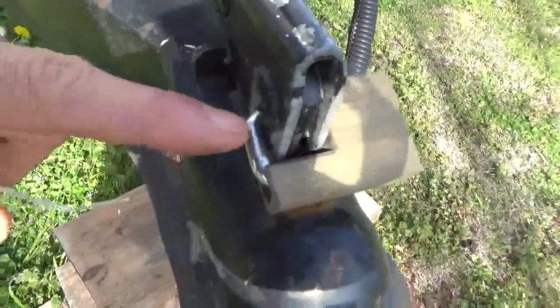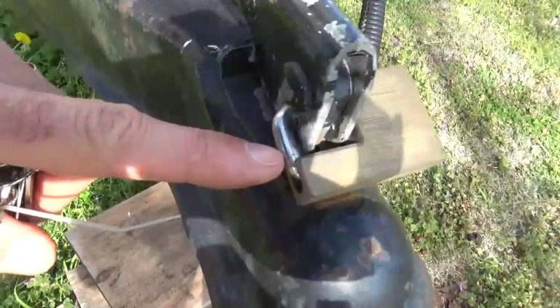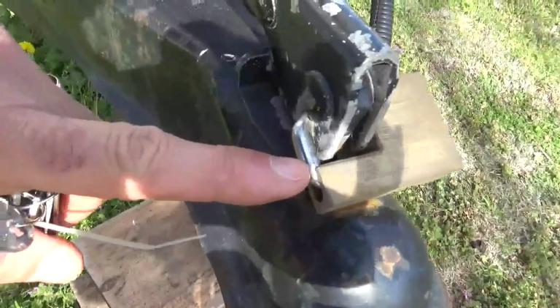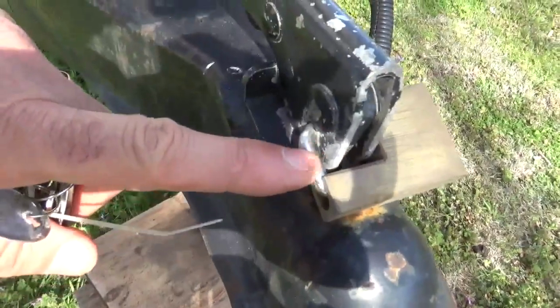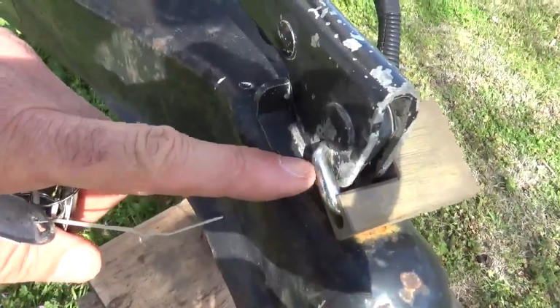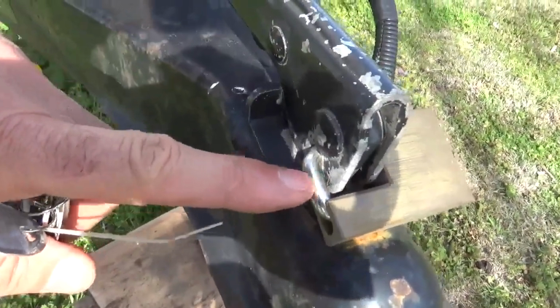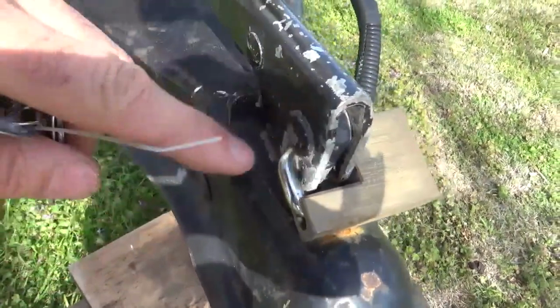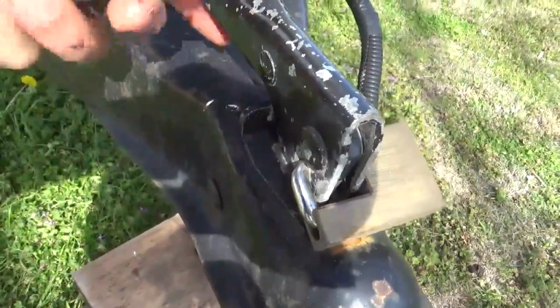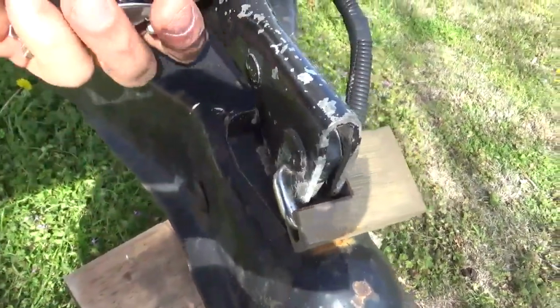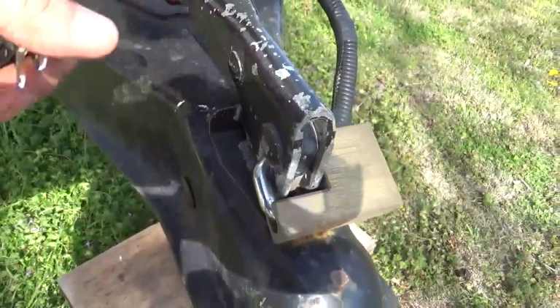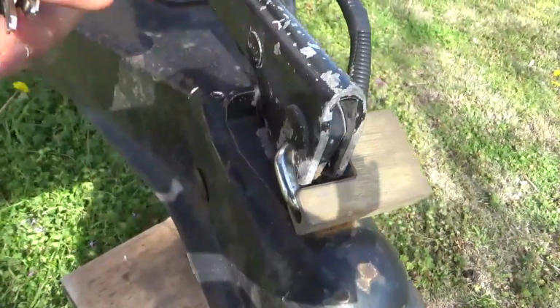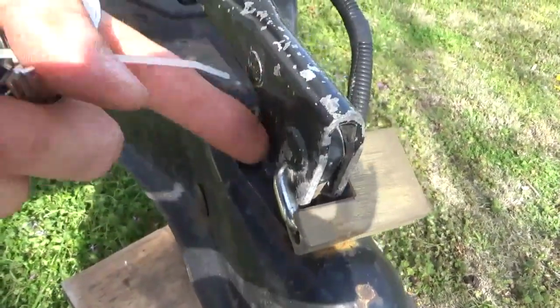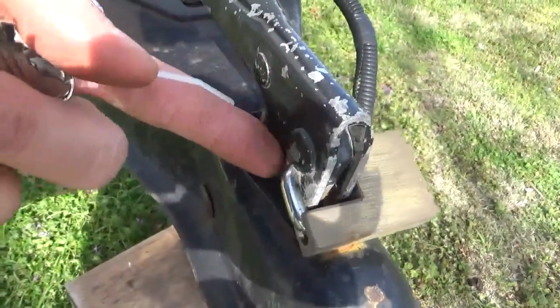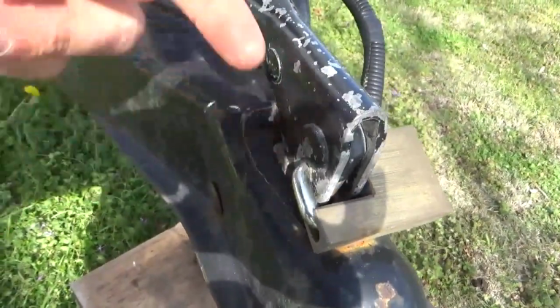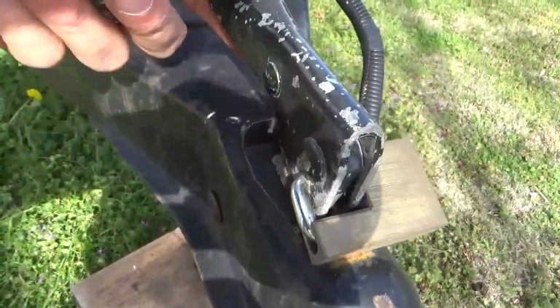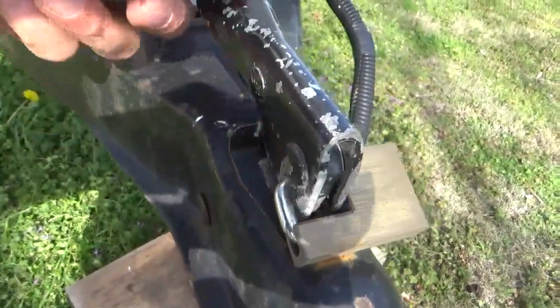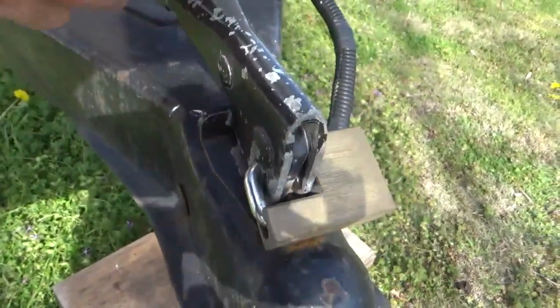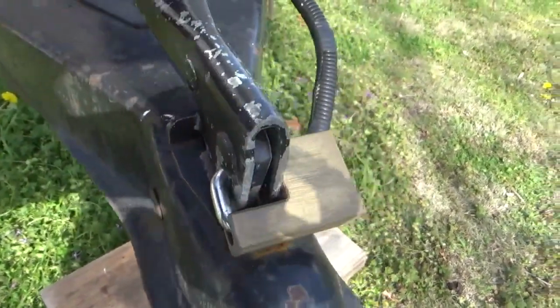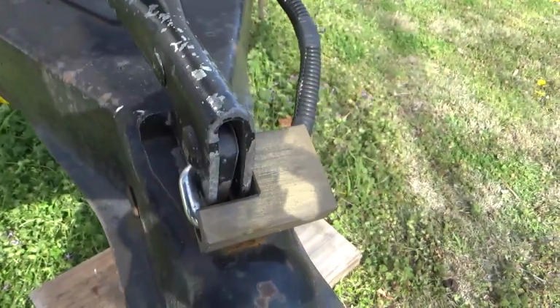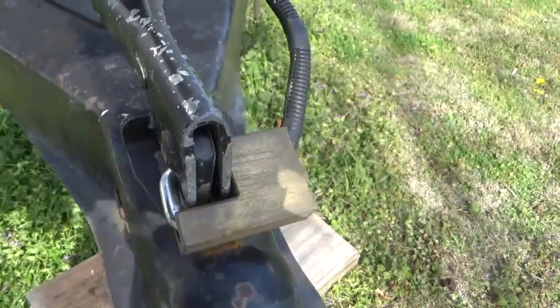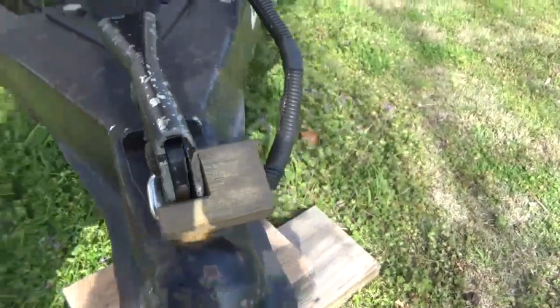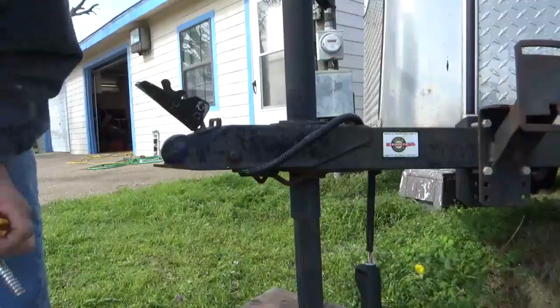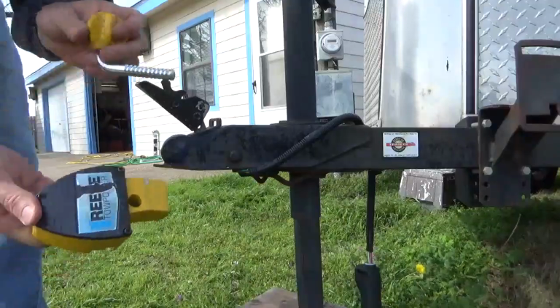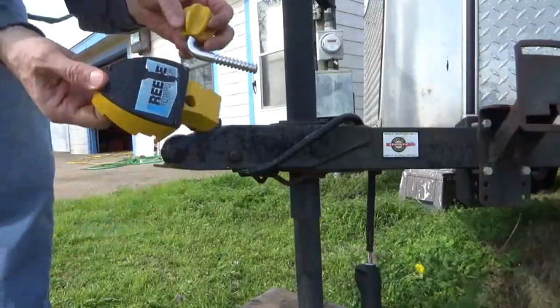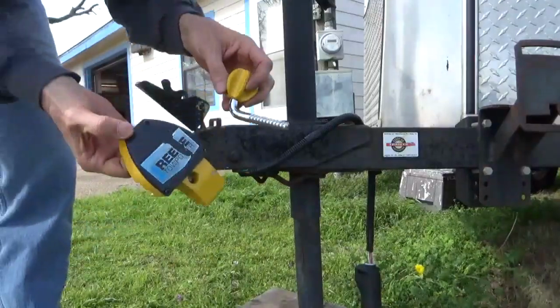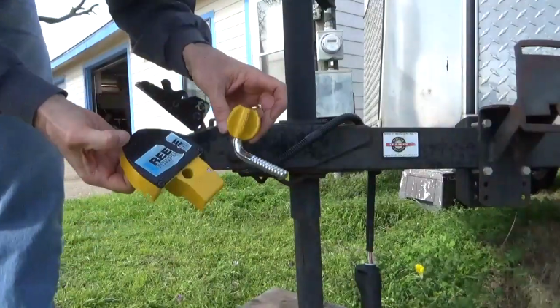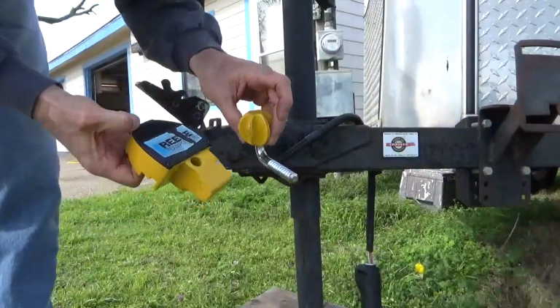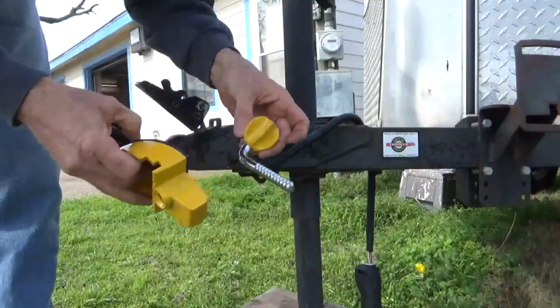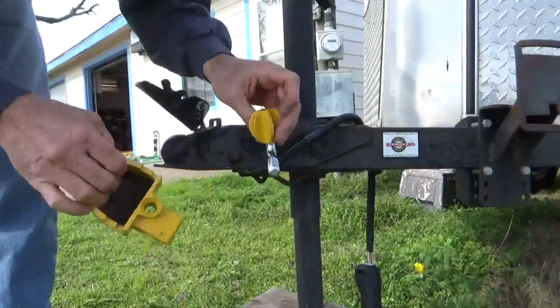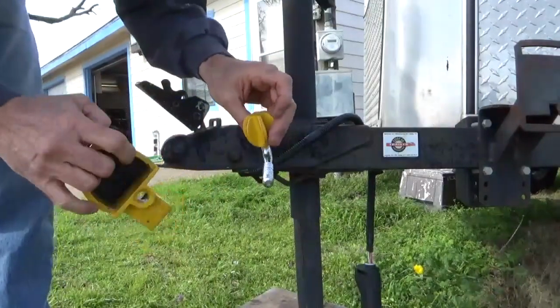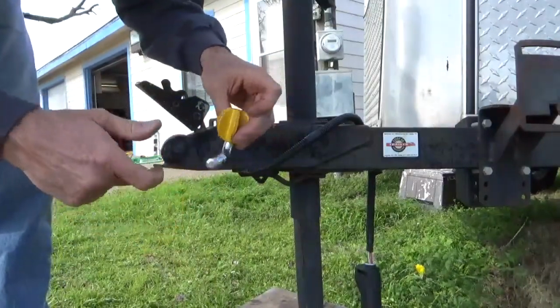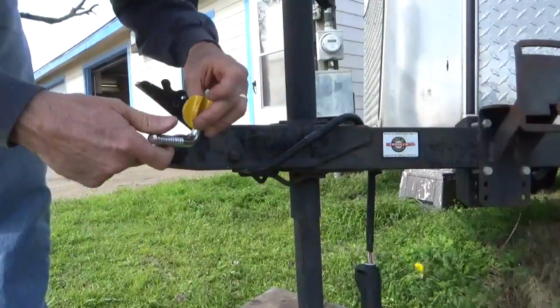But if you are able to cut that somehow, someway, or even cut this, then you could lift this up. The other kind of lock I've got is this Reese coupling lock.